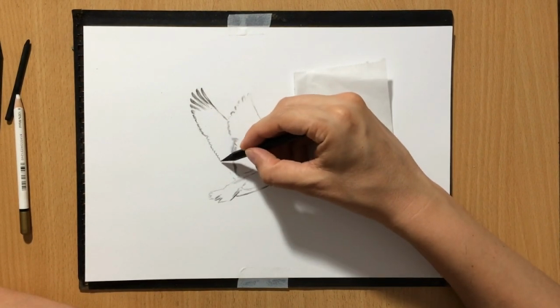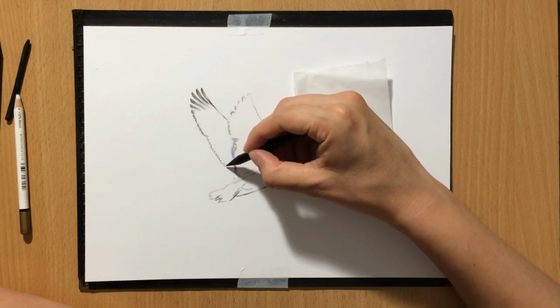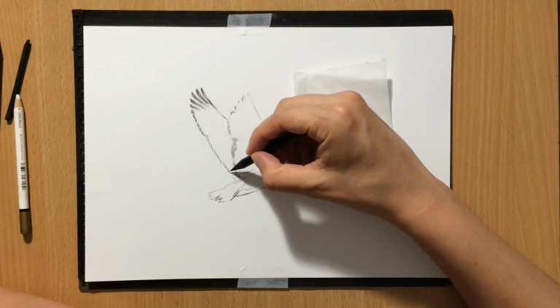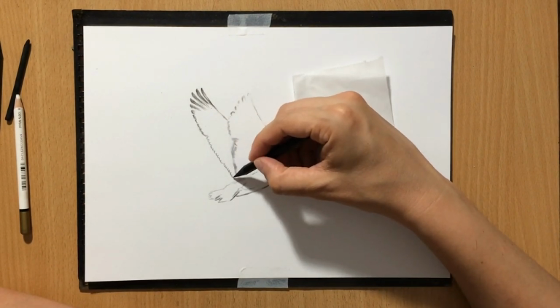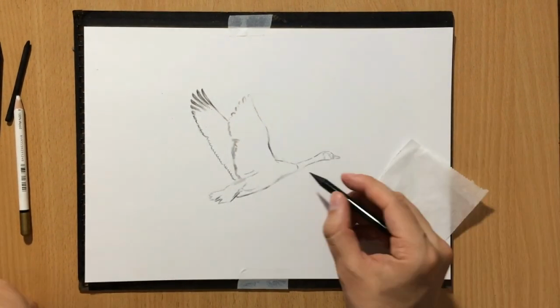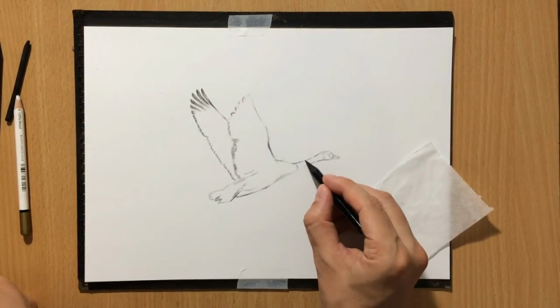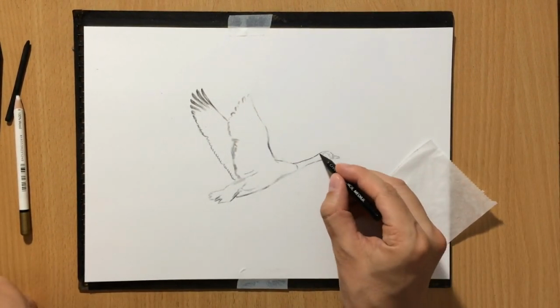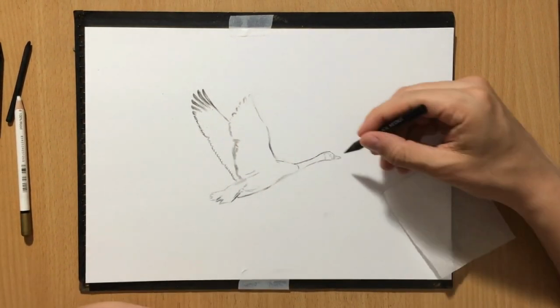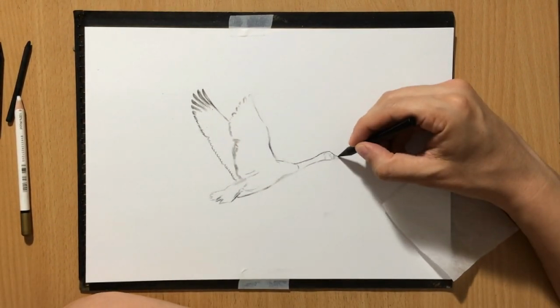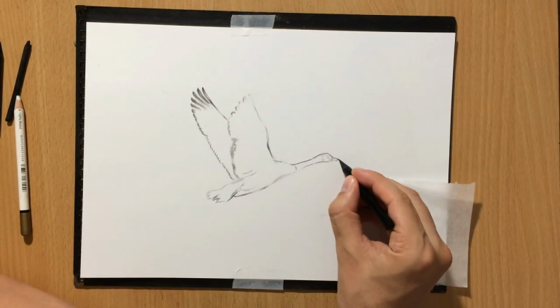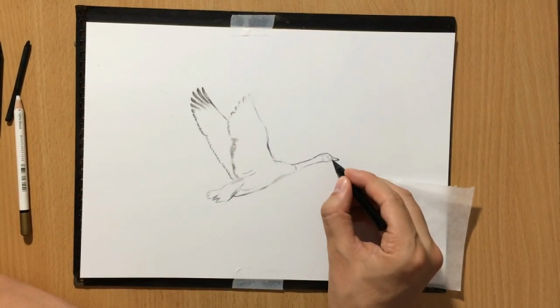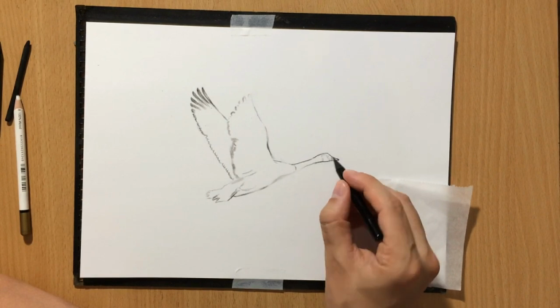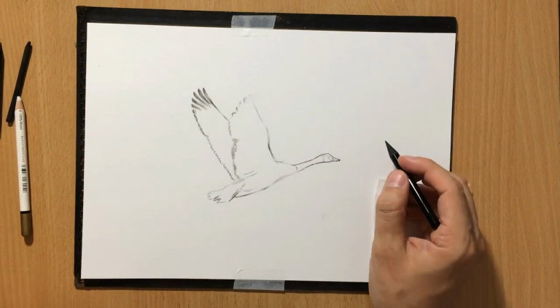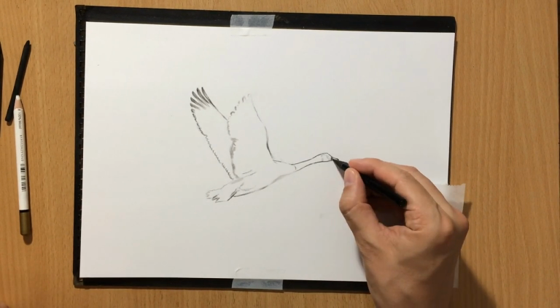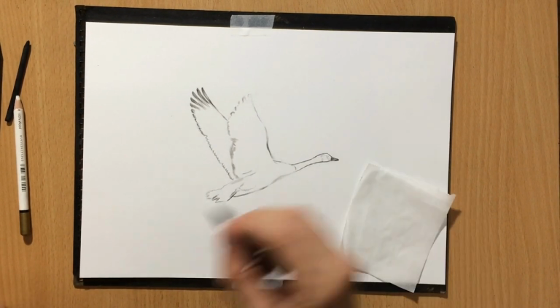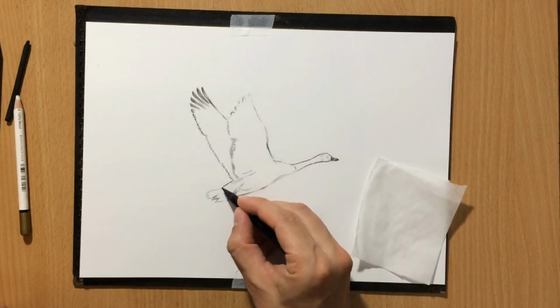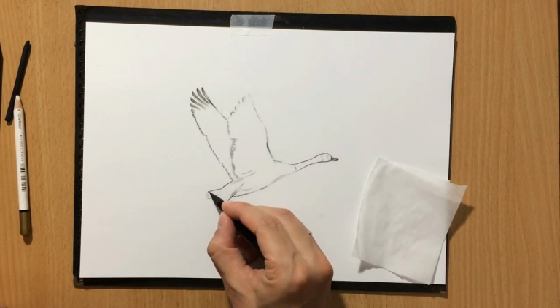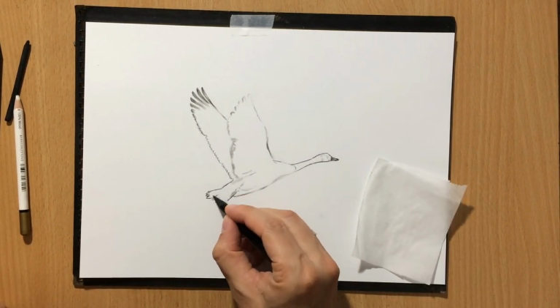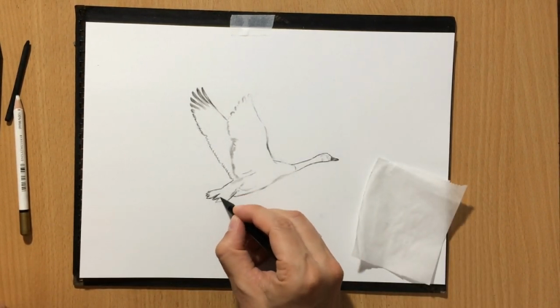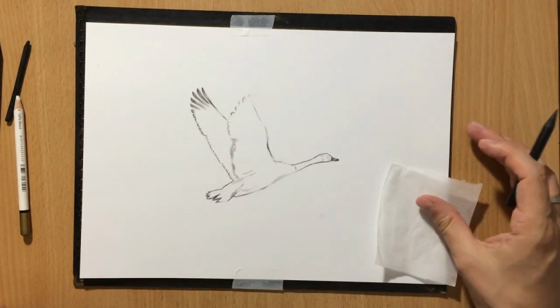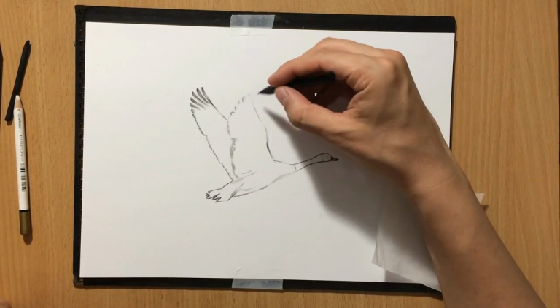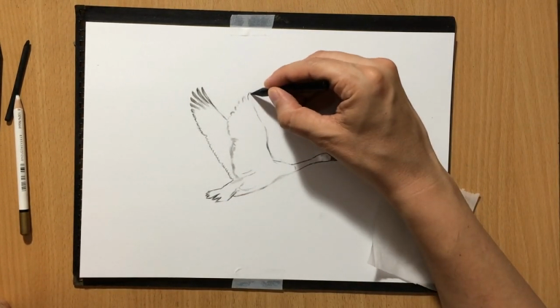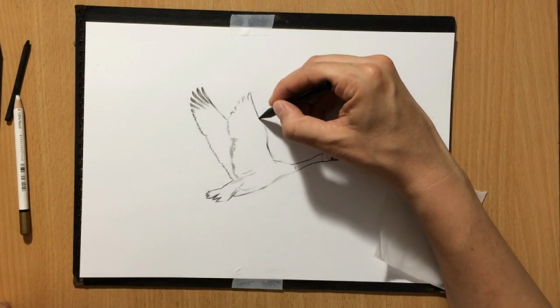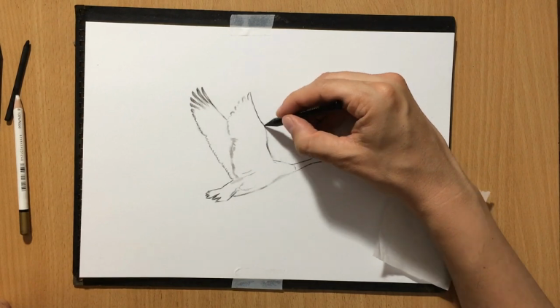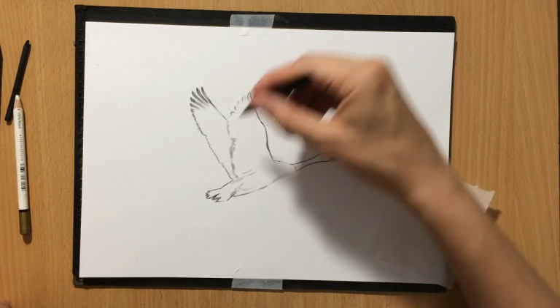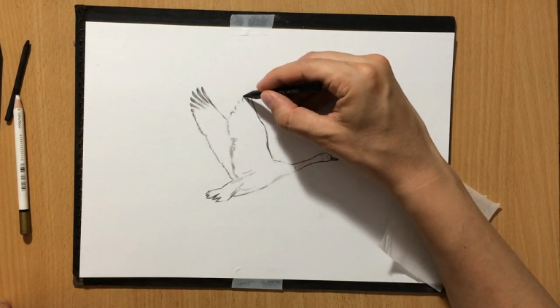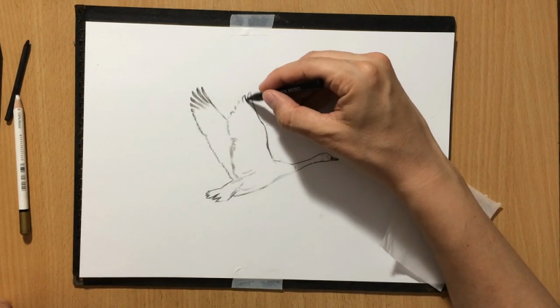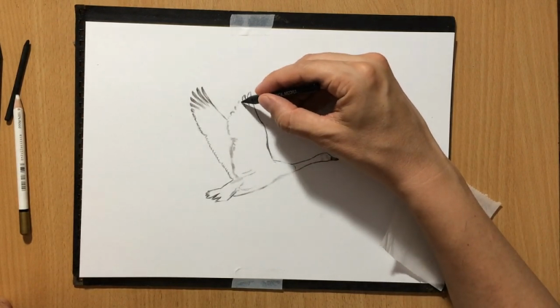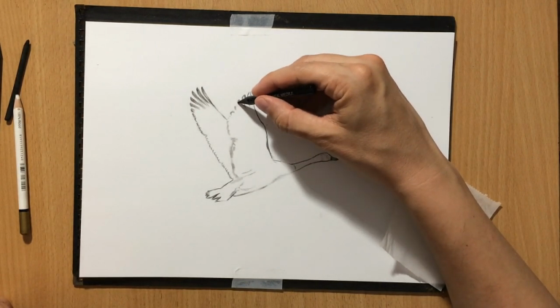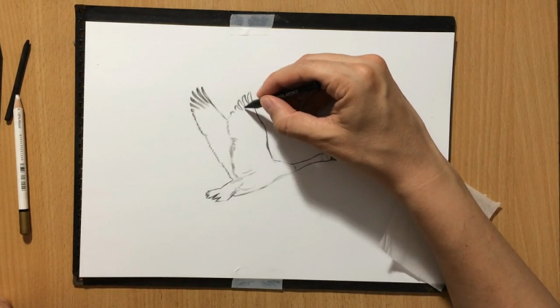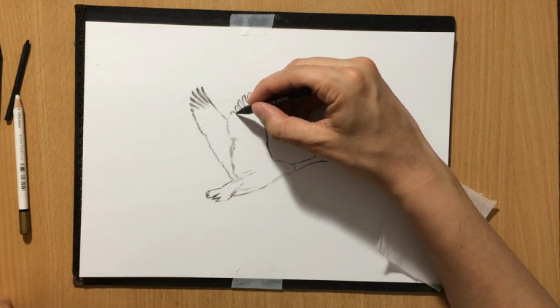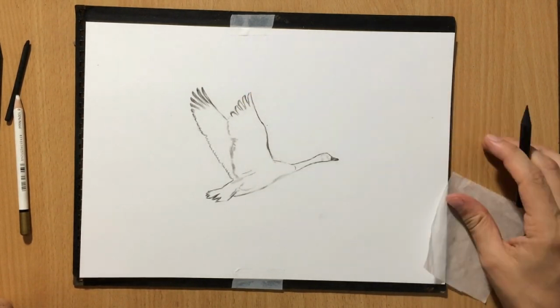And that's what I'm doing here — going over some of these lighter lines with a medium charcoal pencil. These are woodless charcoal pencils. I'm going to be using a medium one and a soft one.